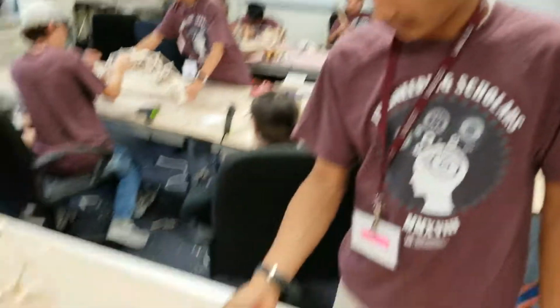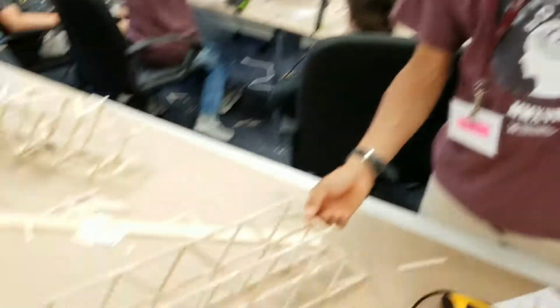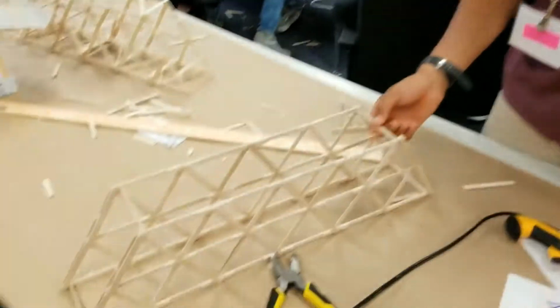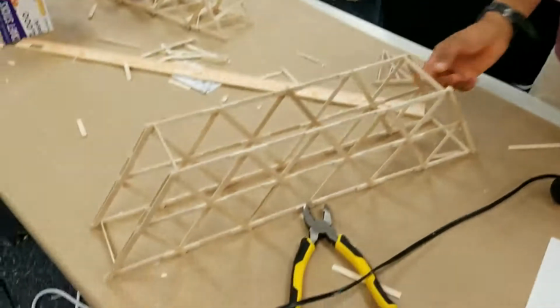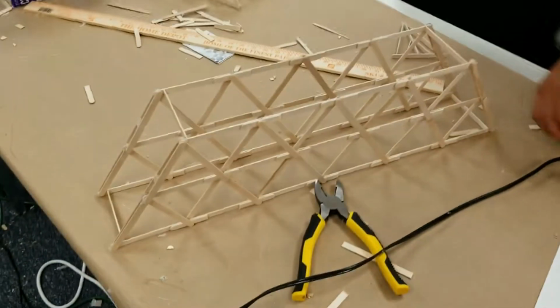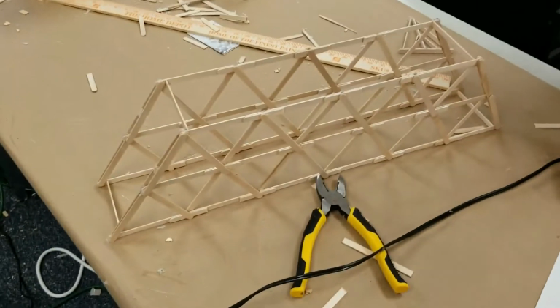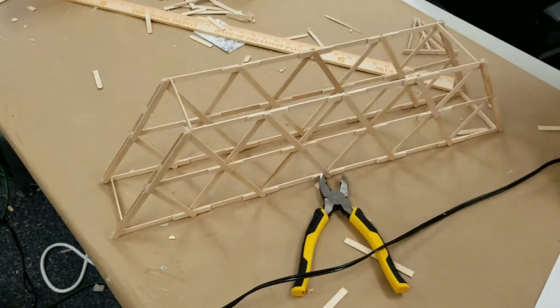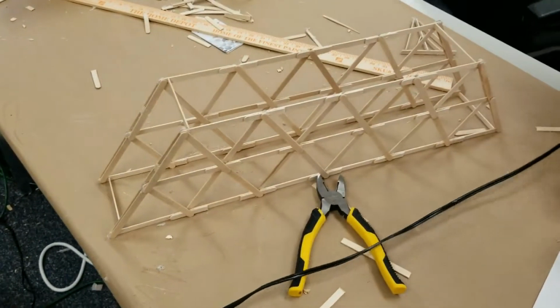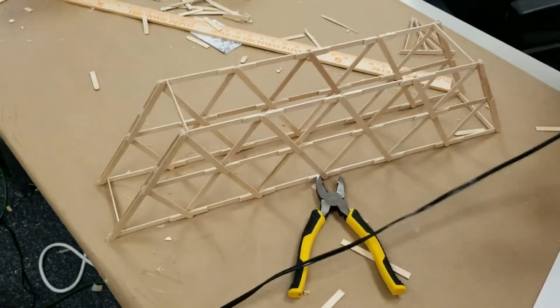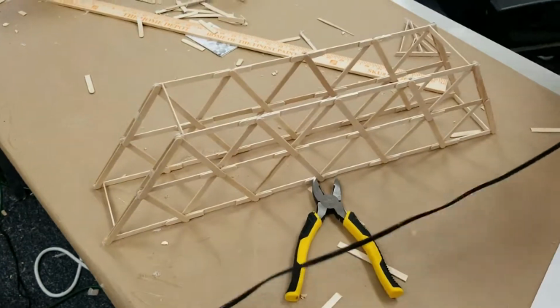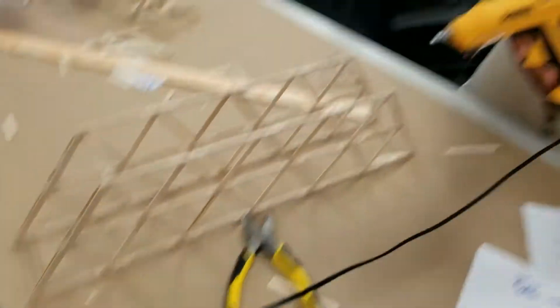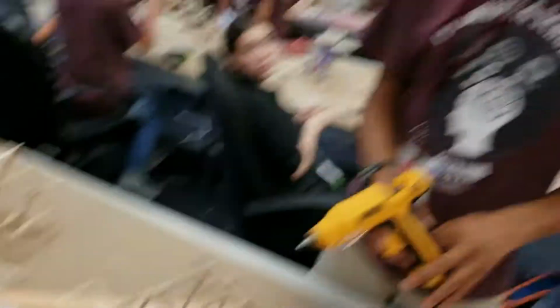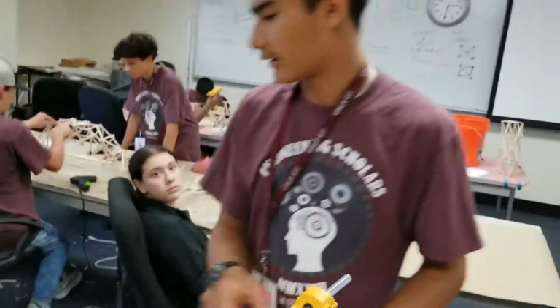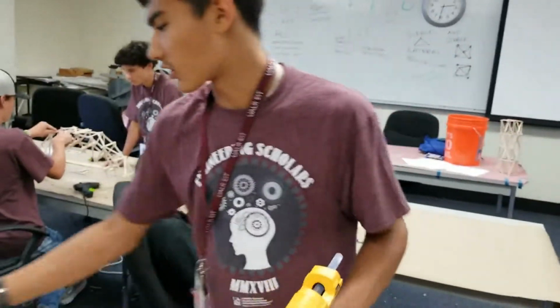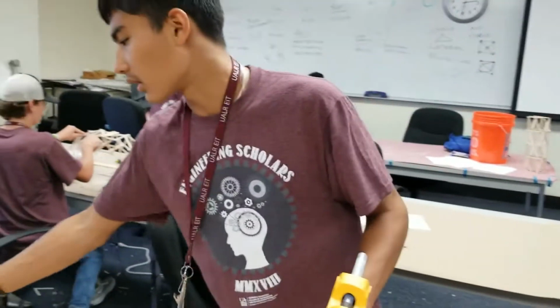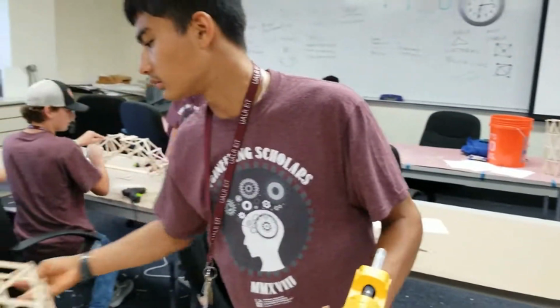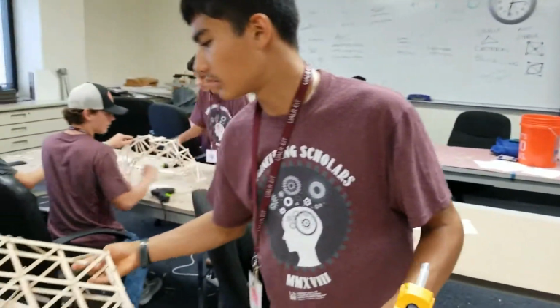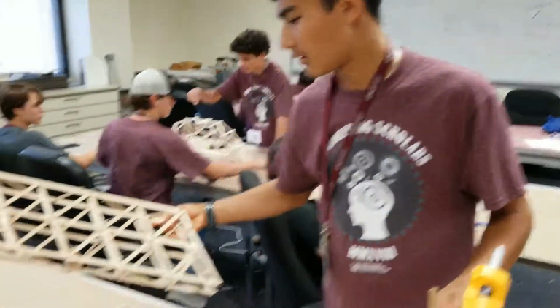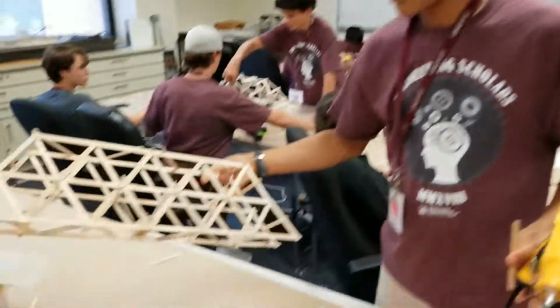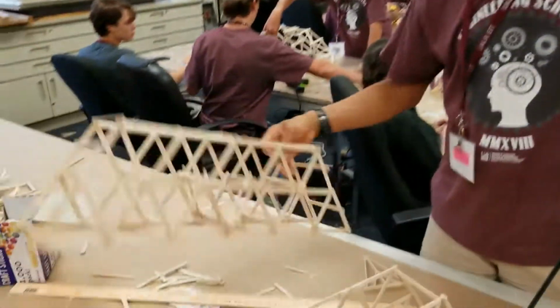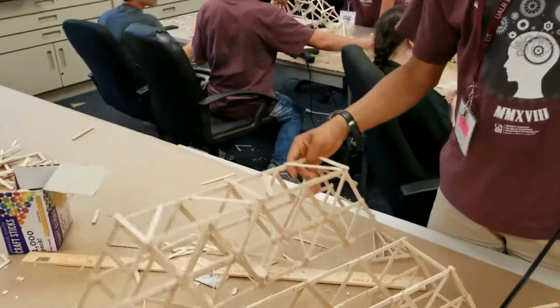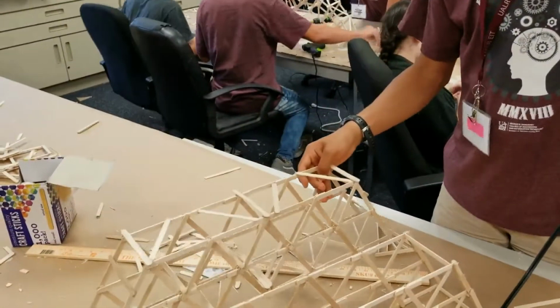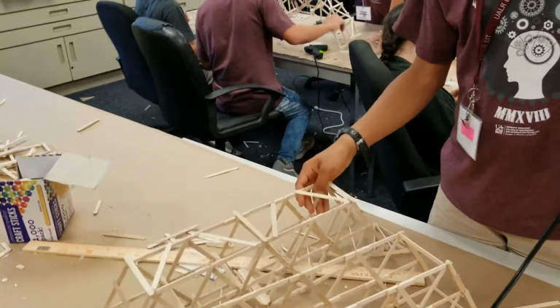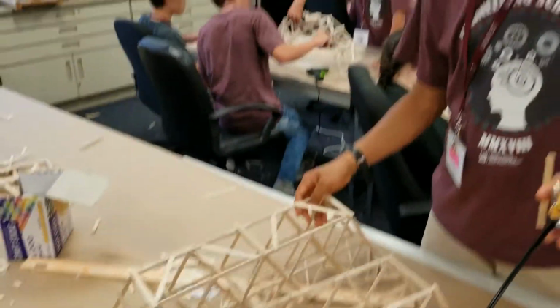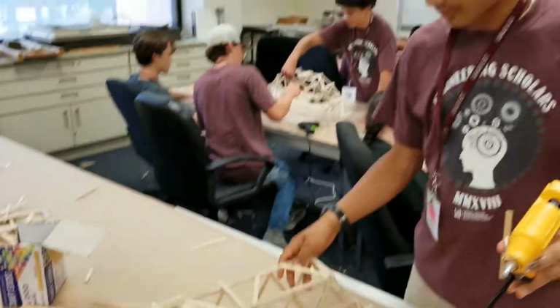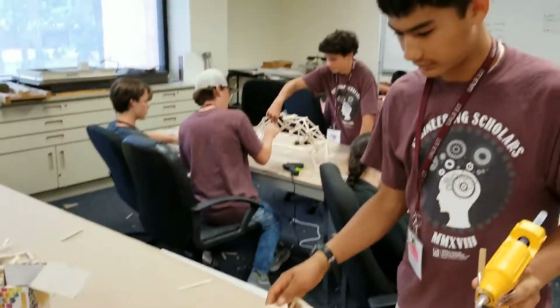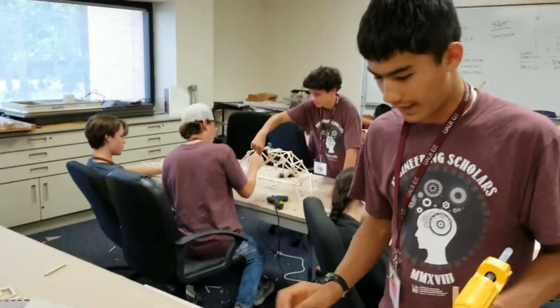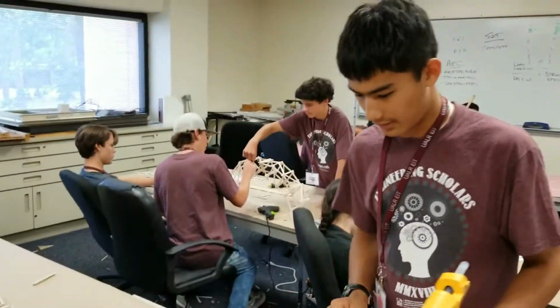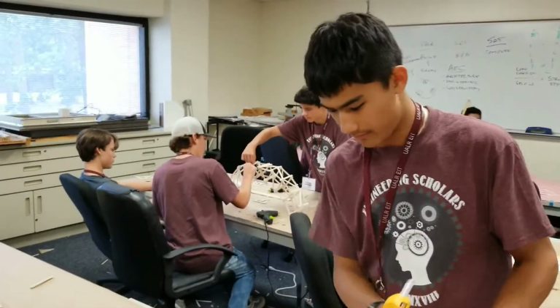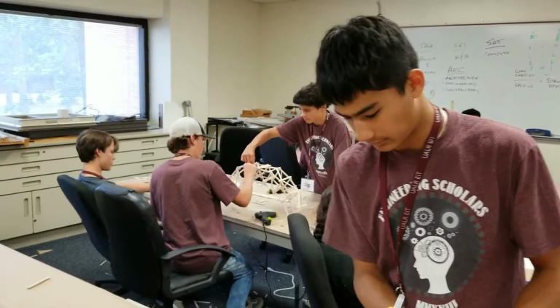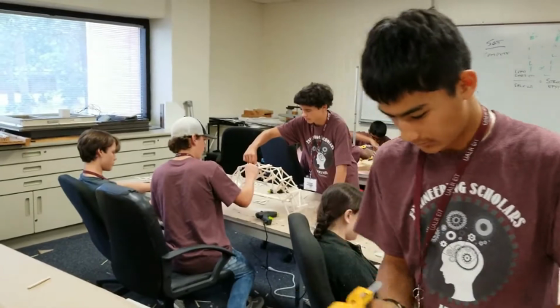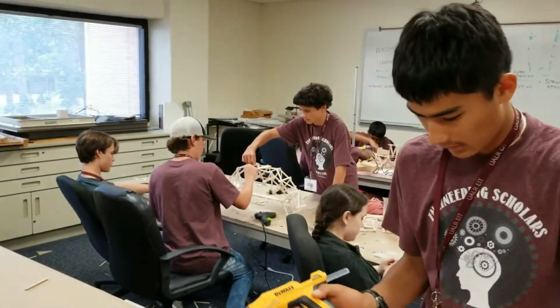I'm wearing something a little different. A little bit different? It's basically a copy of this model, but lighter.